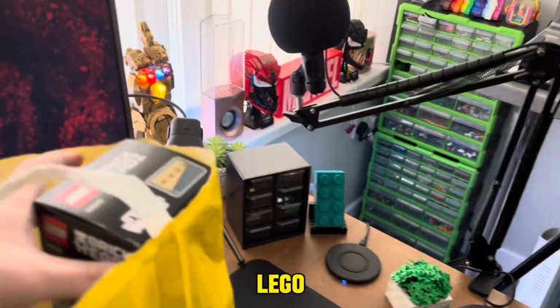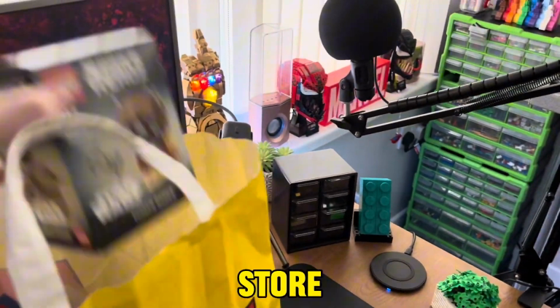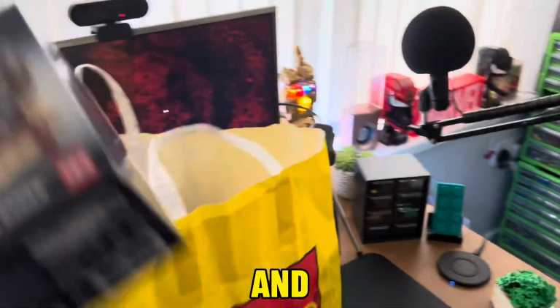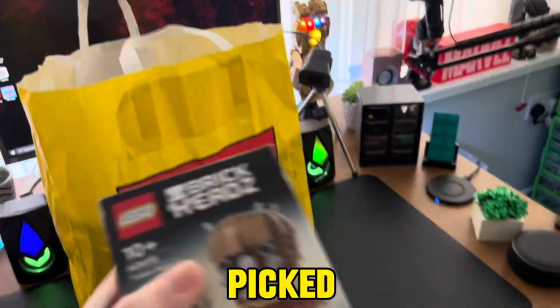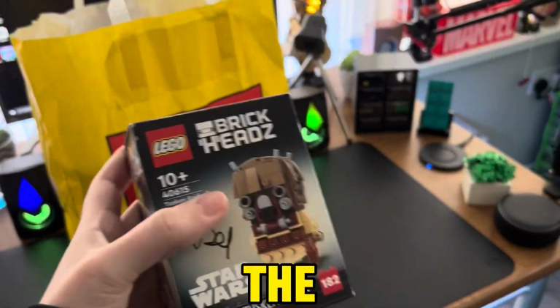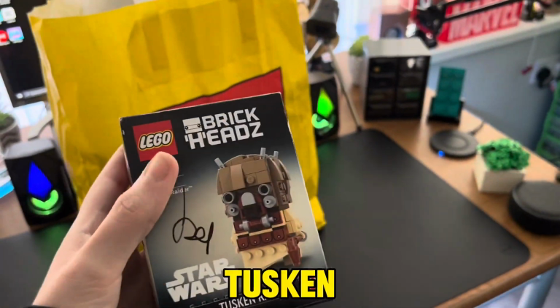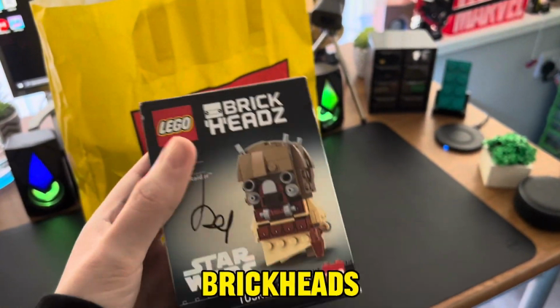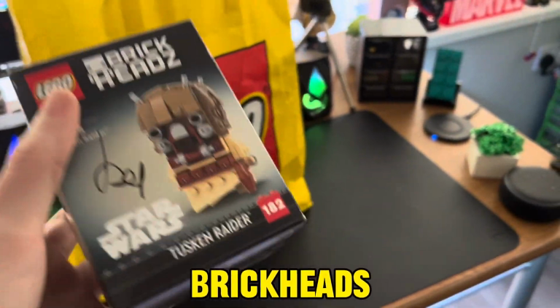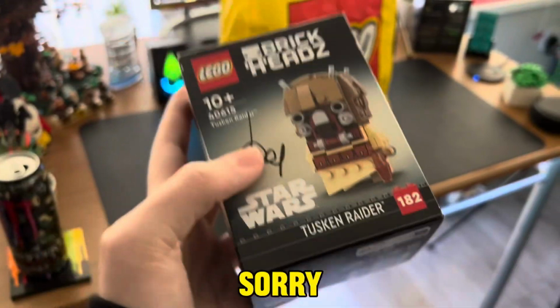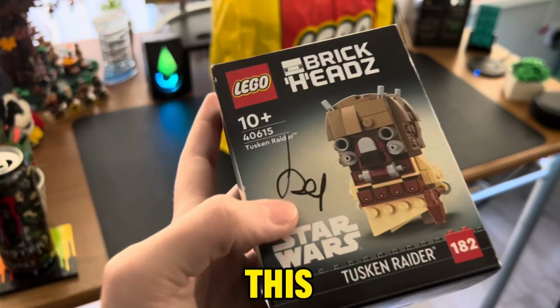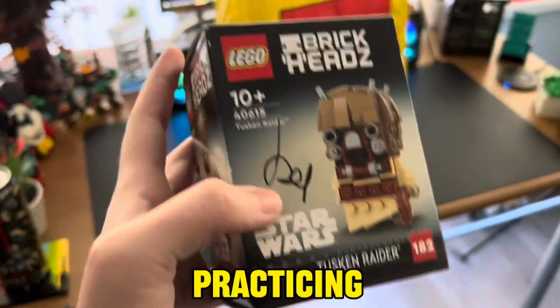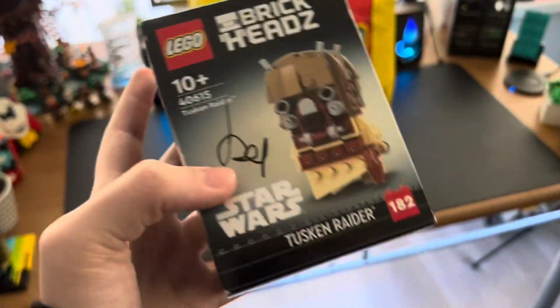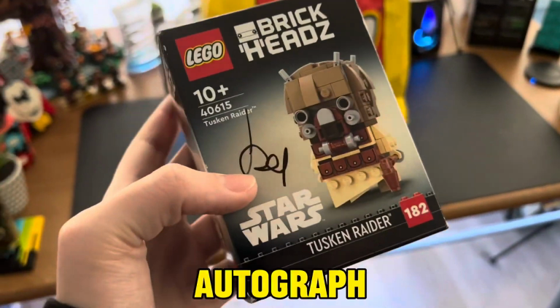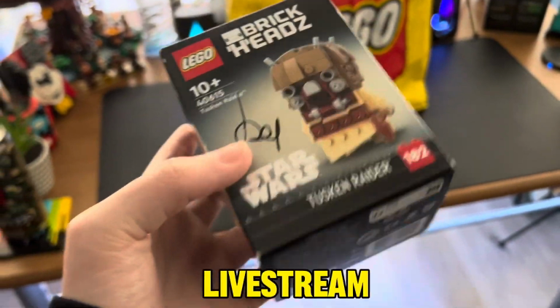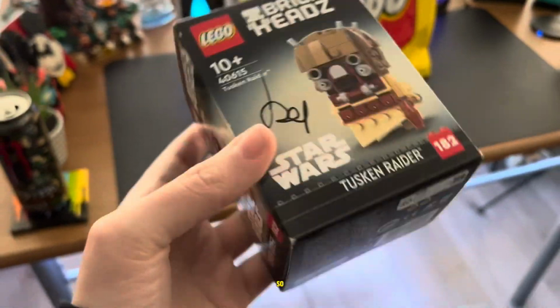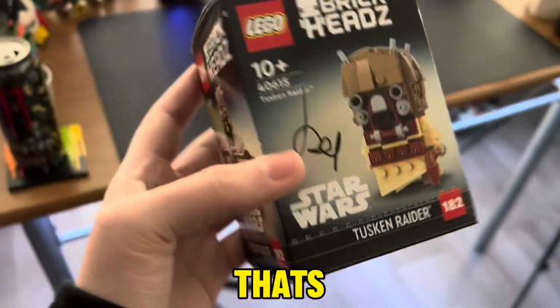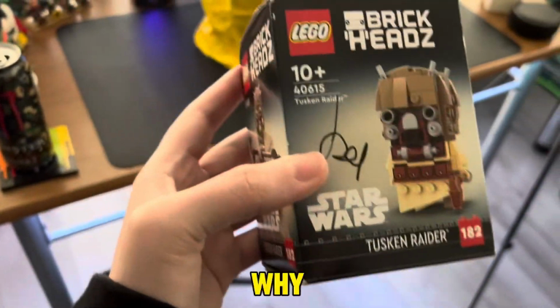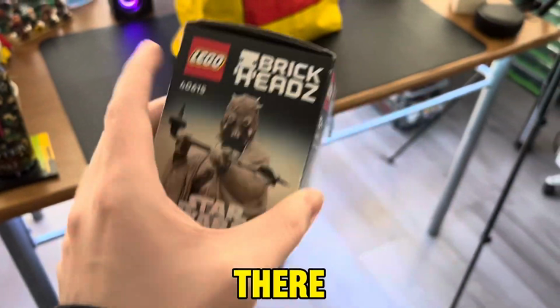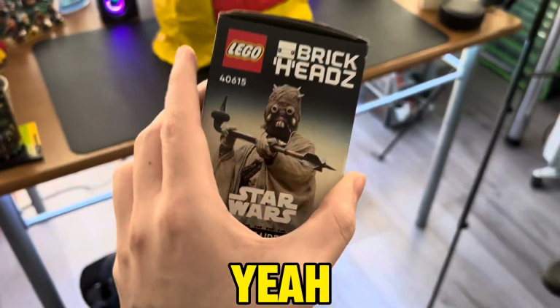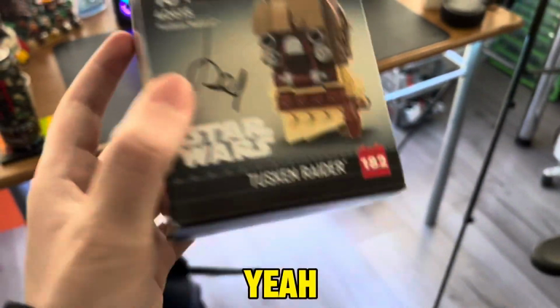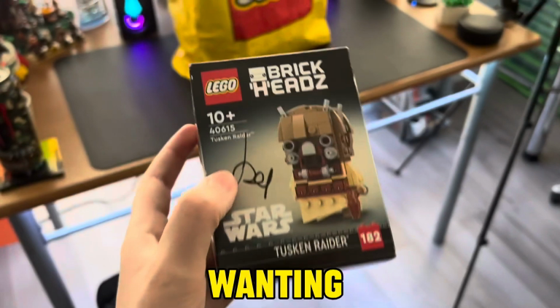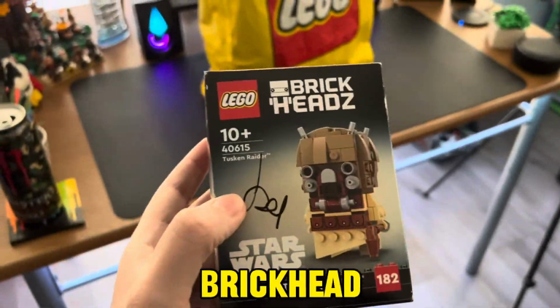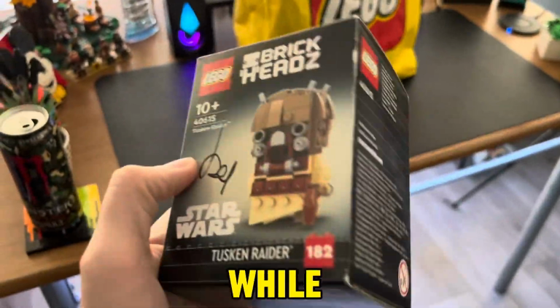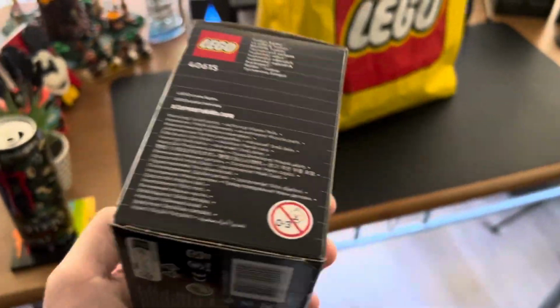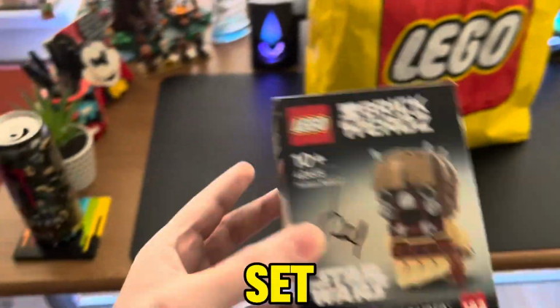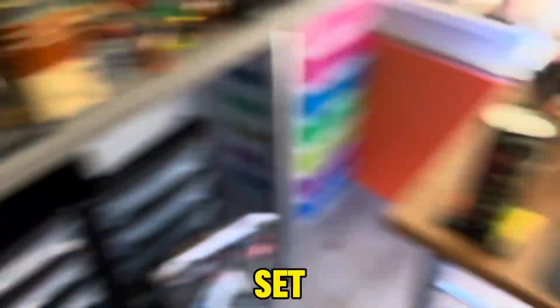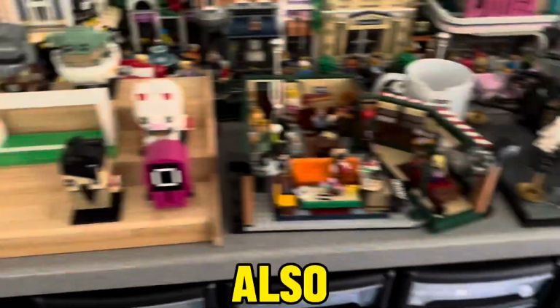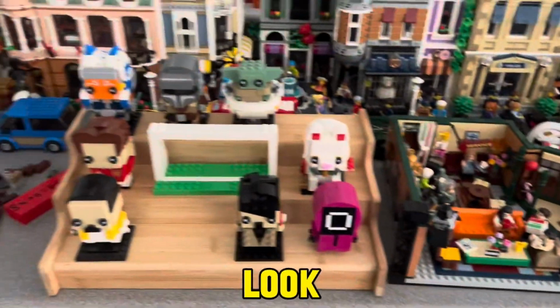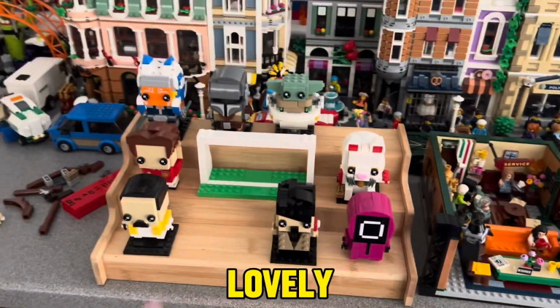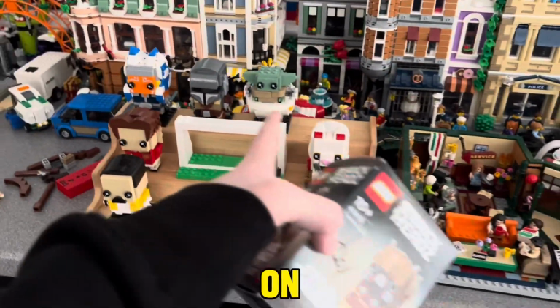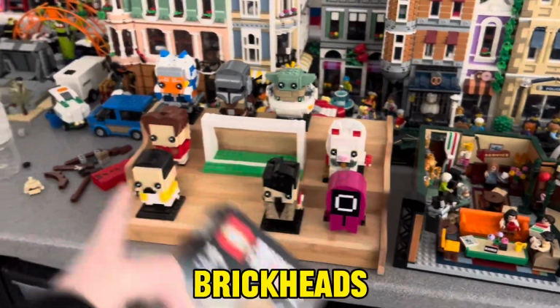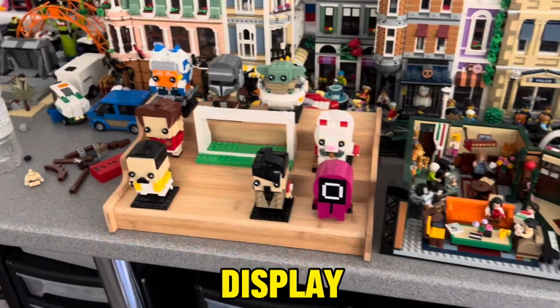The first thing I picked up was actually at the LEGO store — I picked up the Tuscan Raider Brick Head. Sorry about the autograph on it, I was practicing on a live stream. I've been wanting this brick head for a while; it's a really nice set and it's going to look lovely on my brick head display.